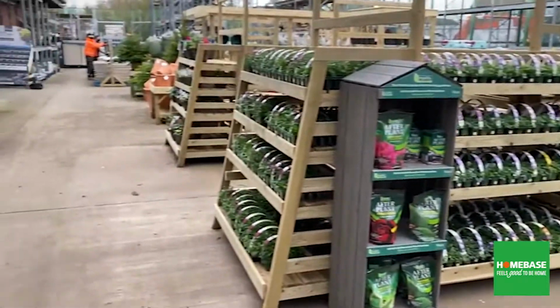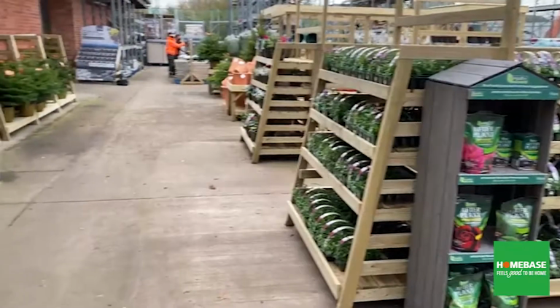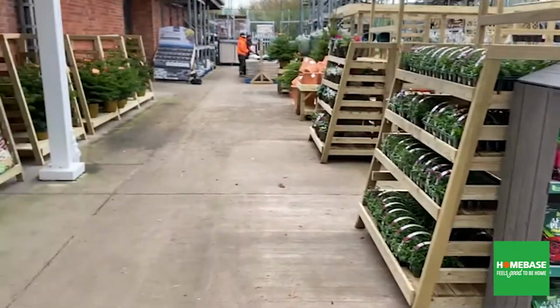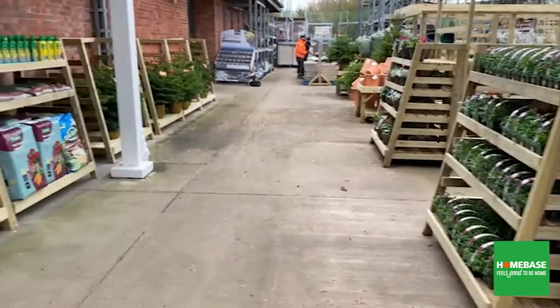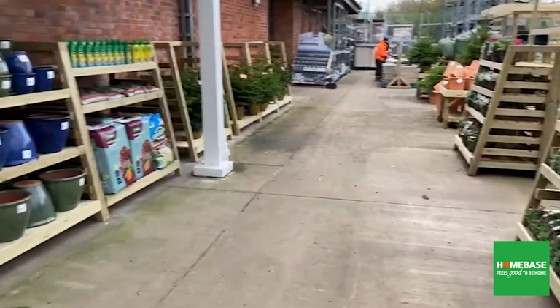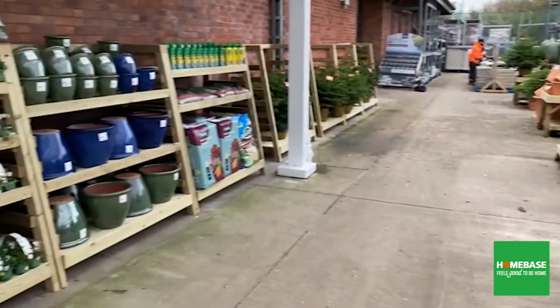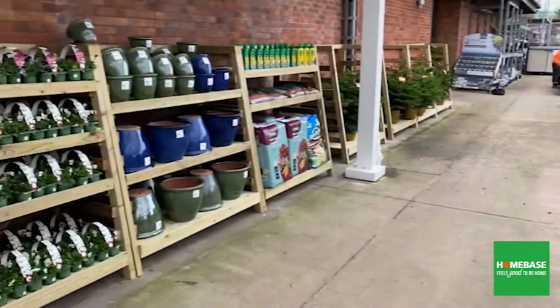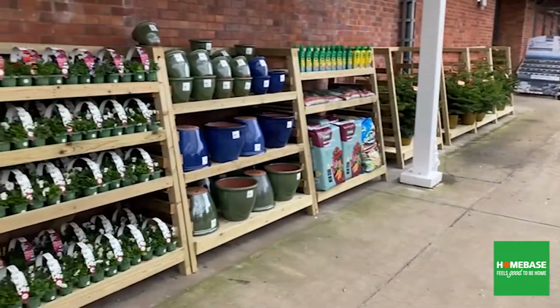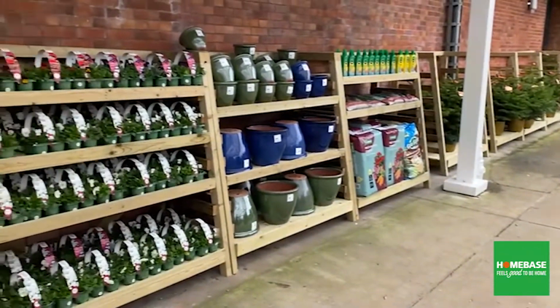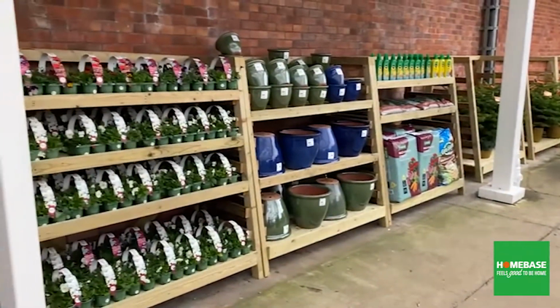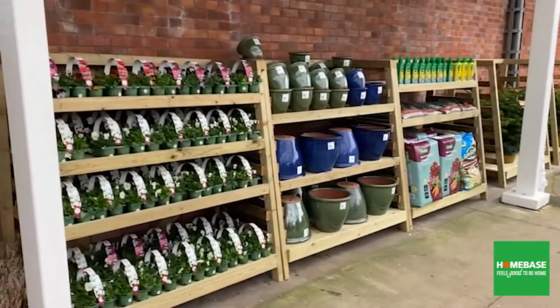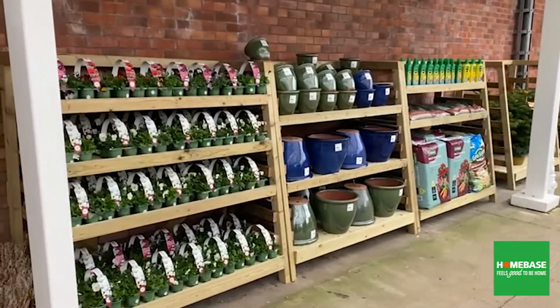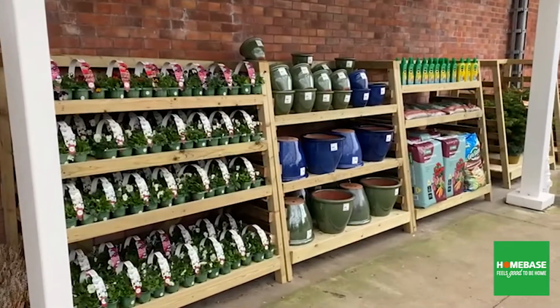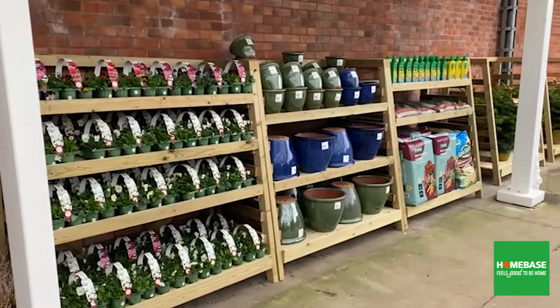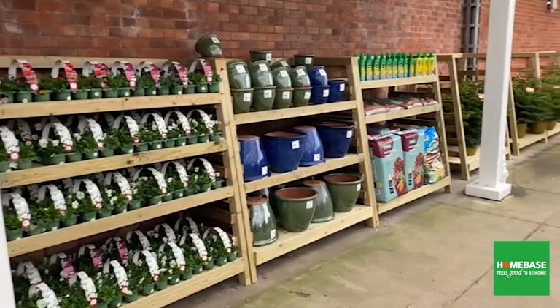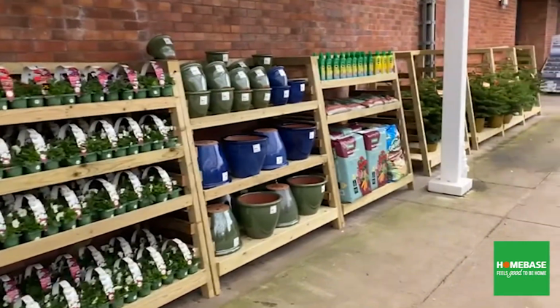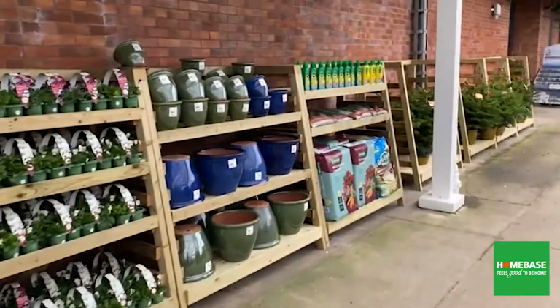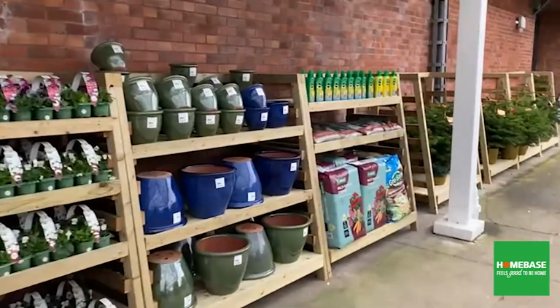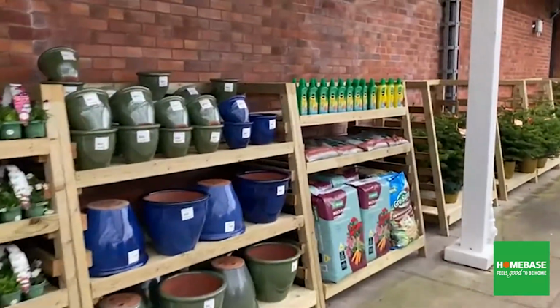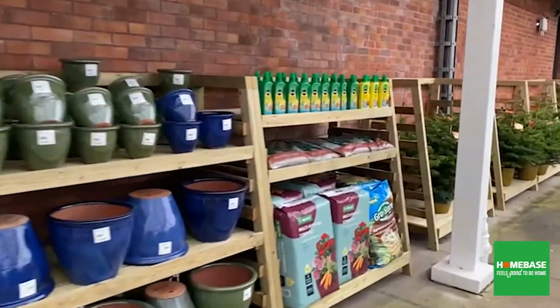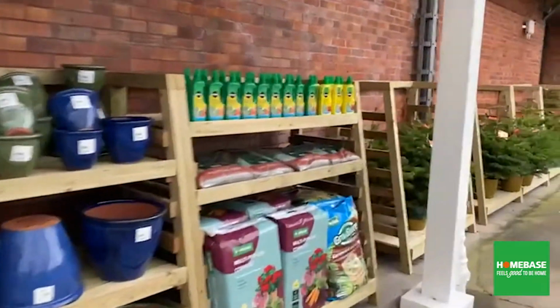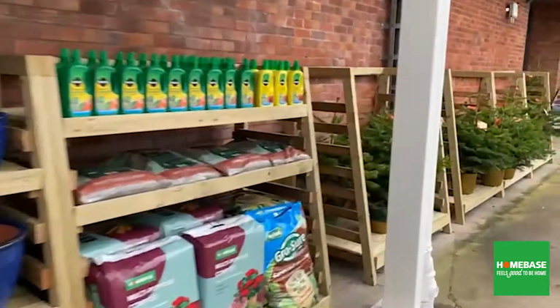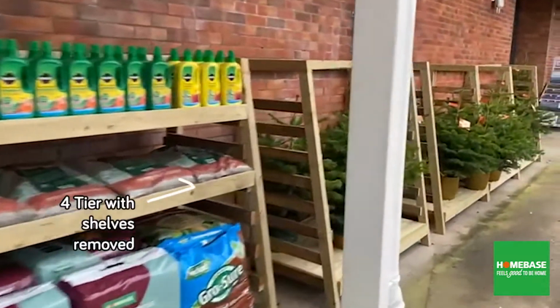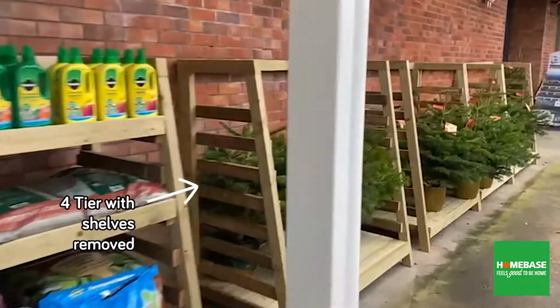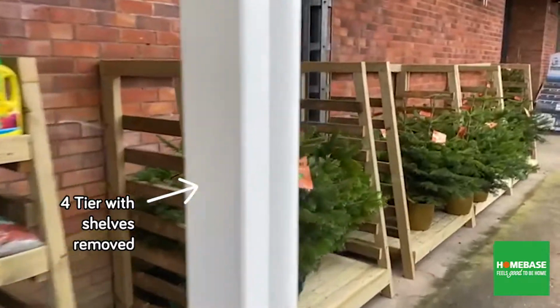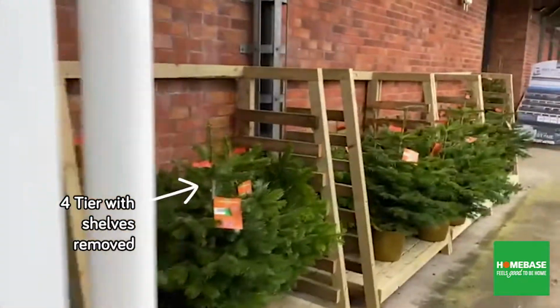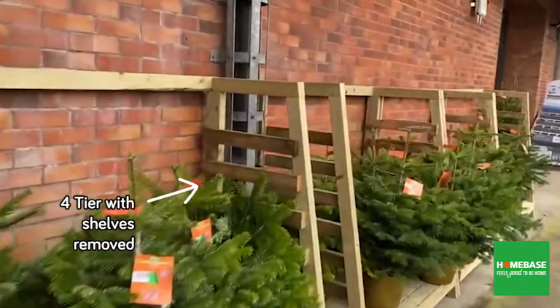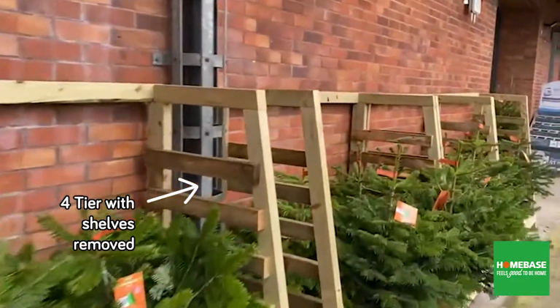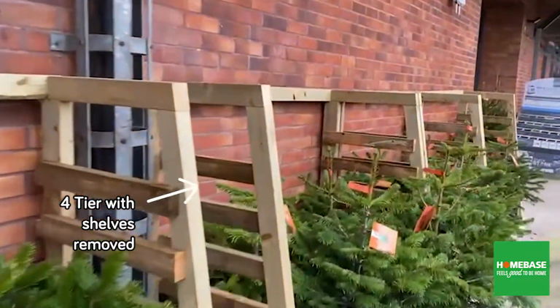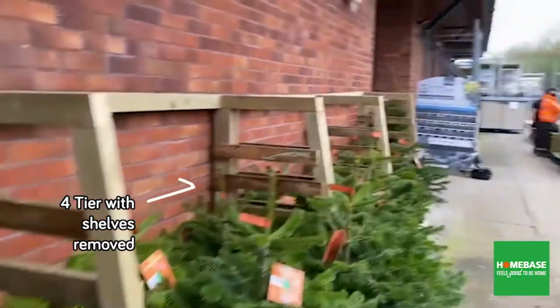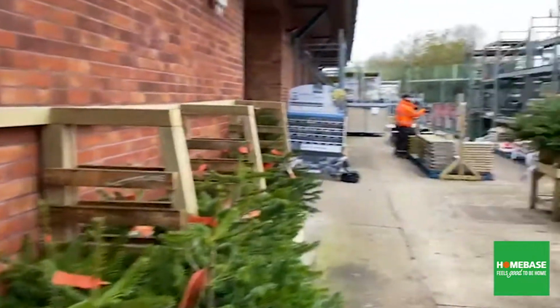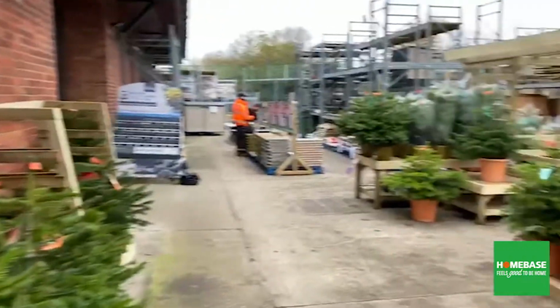Very good for link sales — as you can see on the side here we've got compost, pots, and feeds. With the shelves removed you can put trees in there for corrals, so it's a very good flexible and versatile unit.